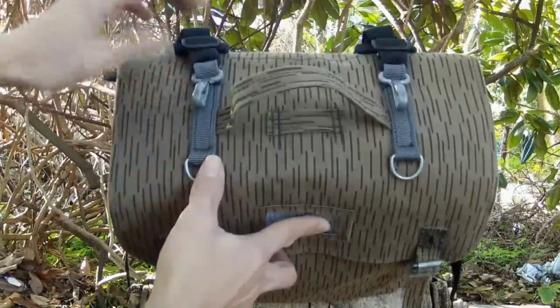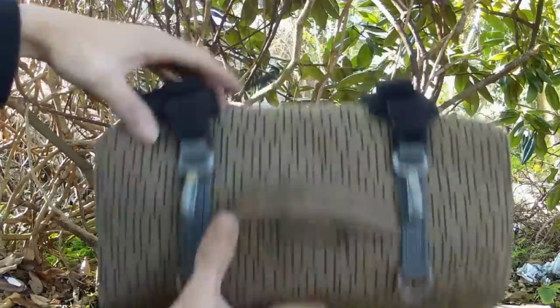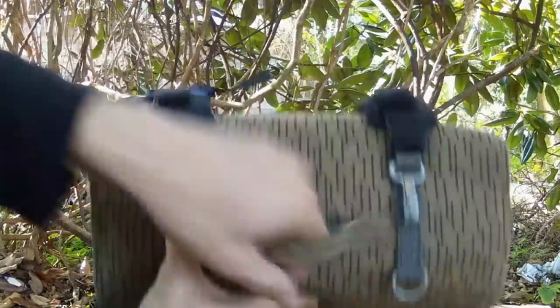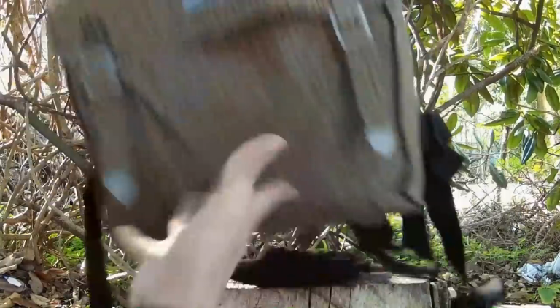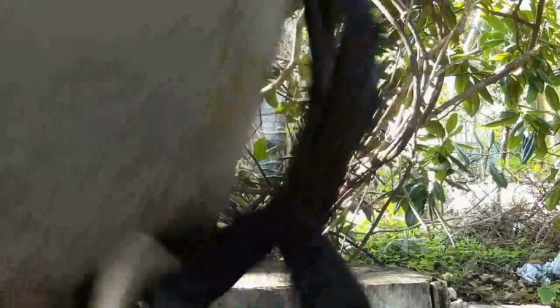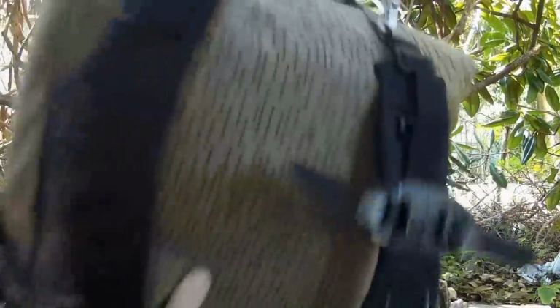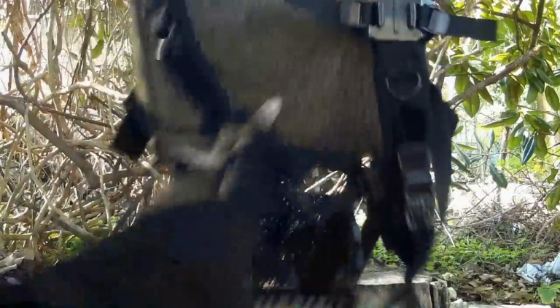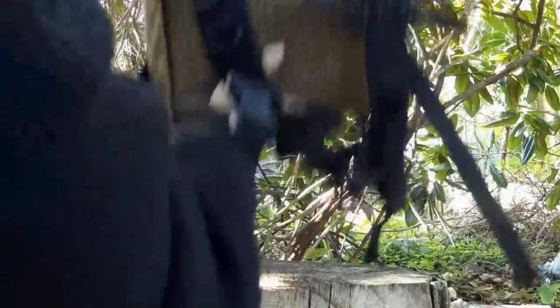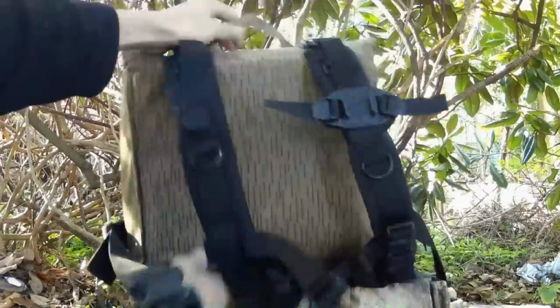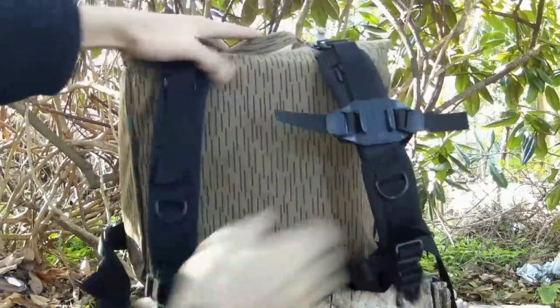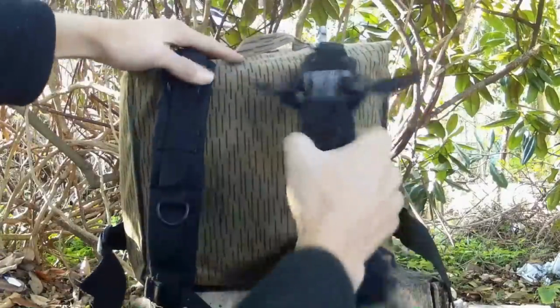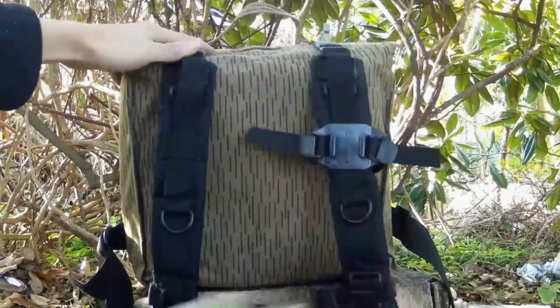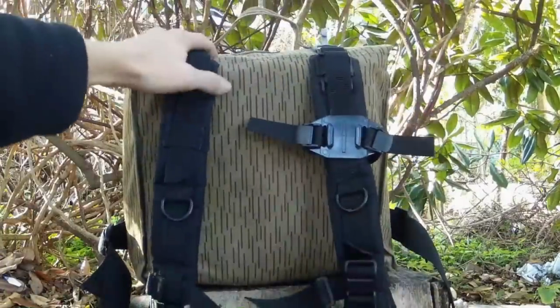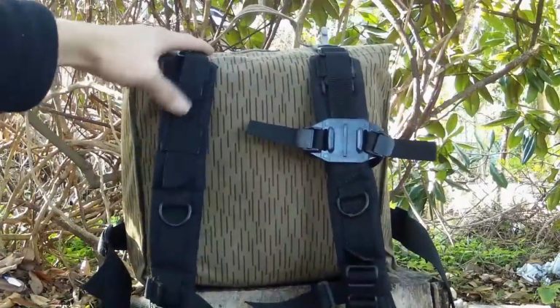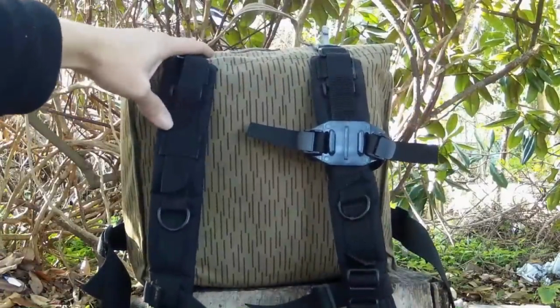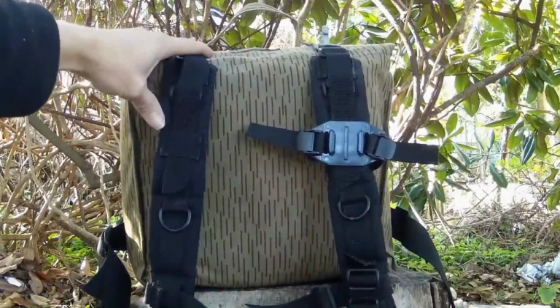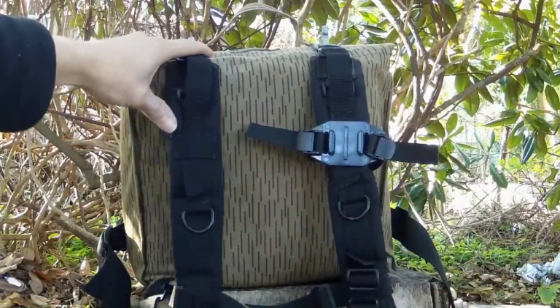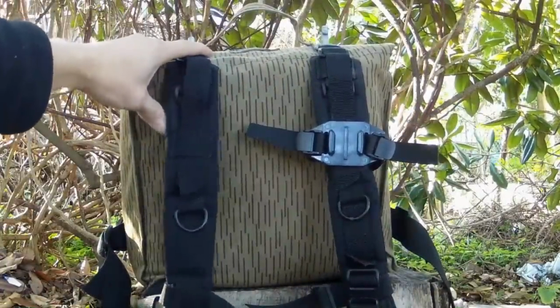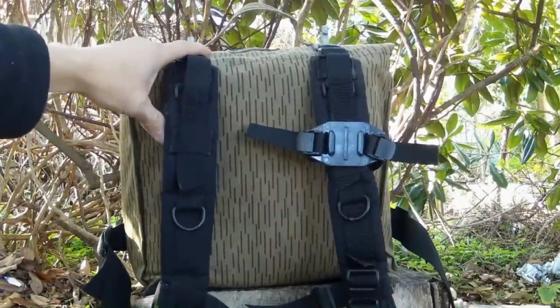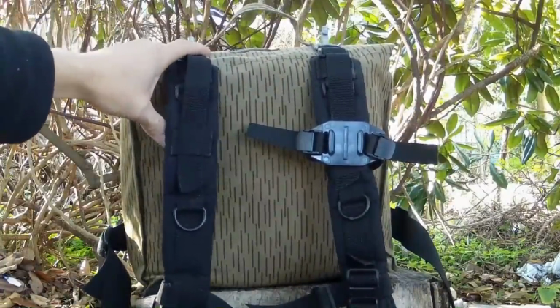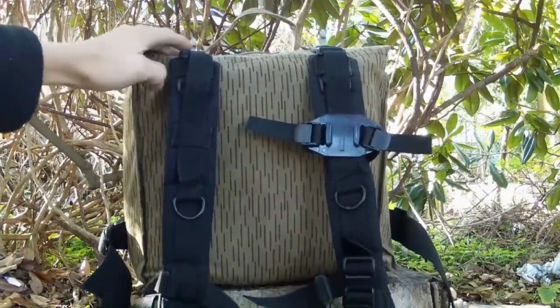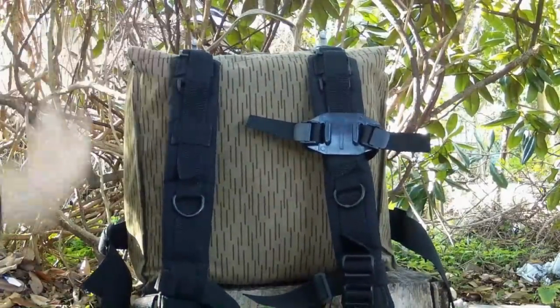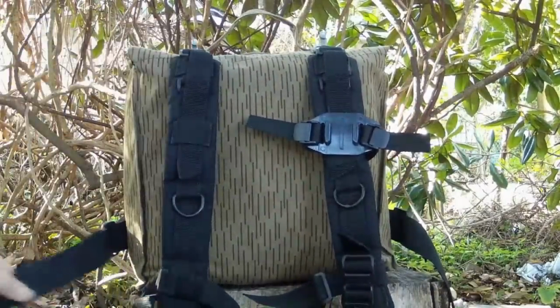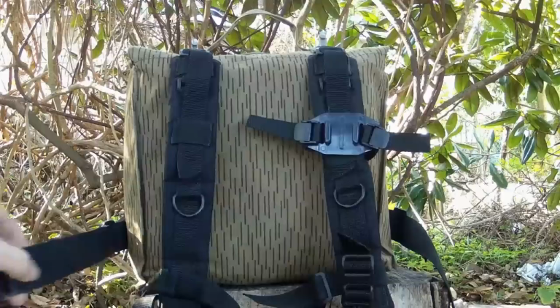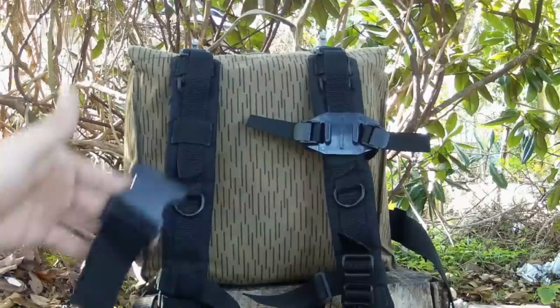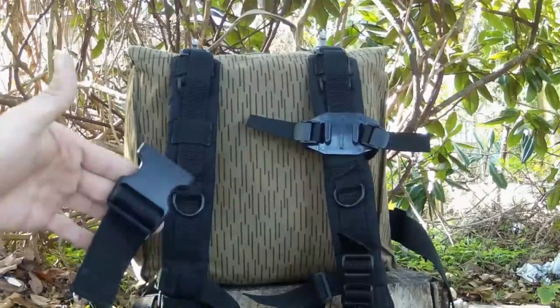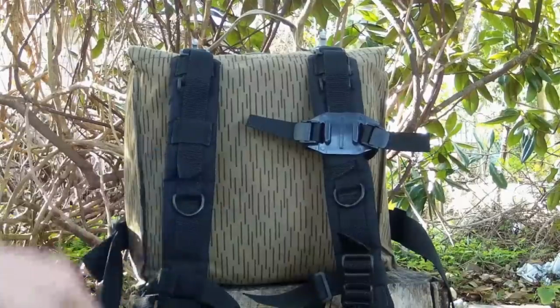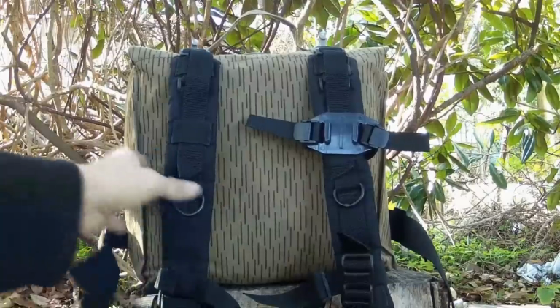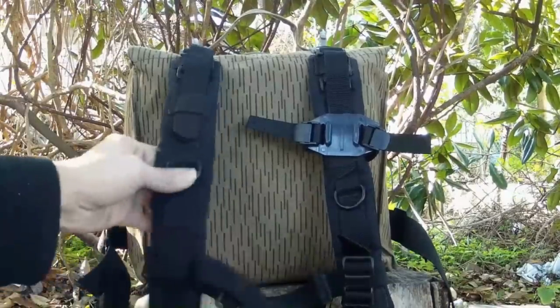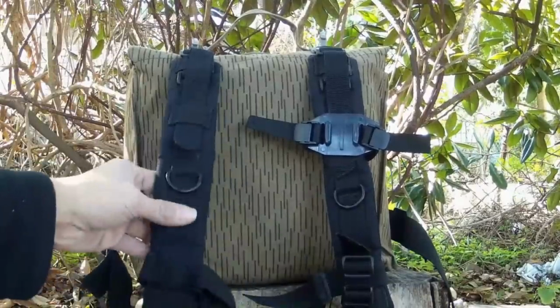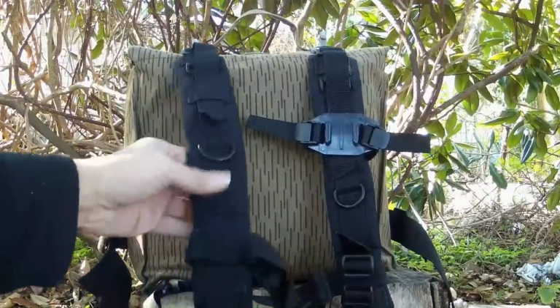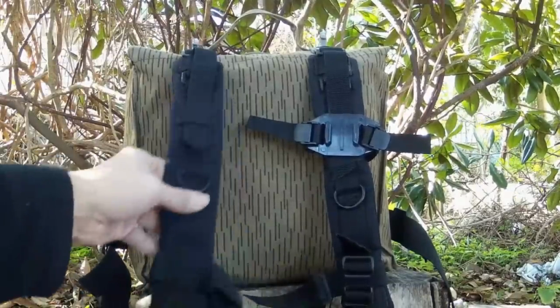I've gone ahead and put on backpack straps from my Condor assault pack — my little two-day assault pack — and I've also added the waist straps and things like that, which makes it much more versatile and comfortable.